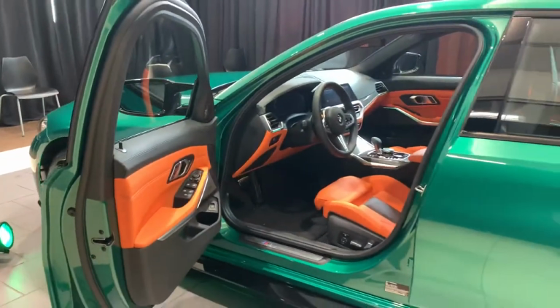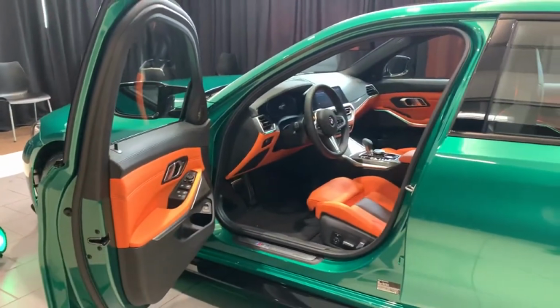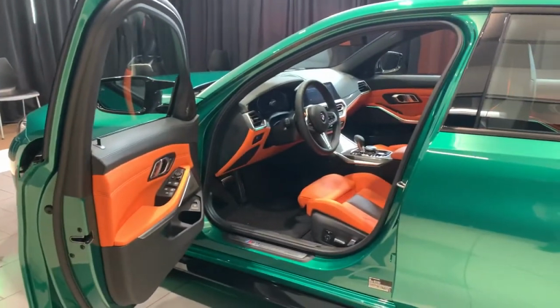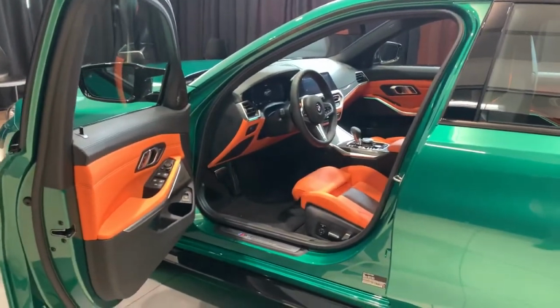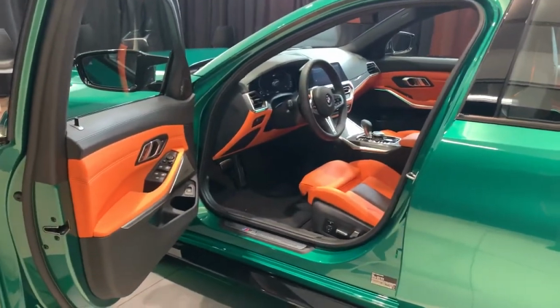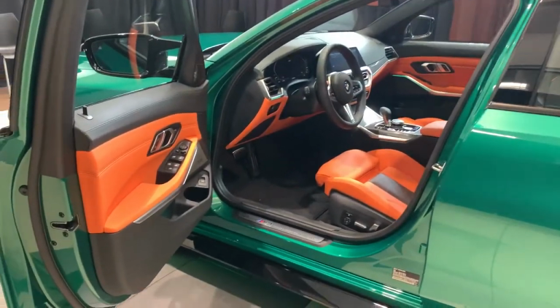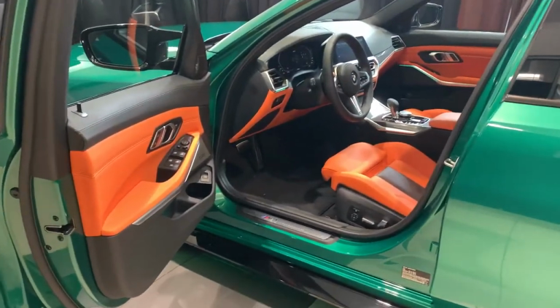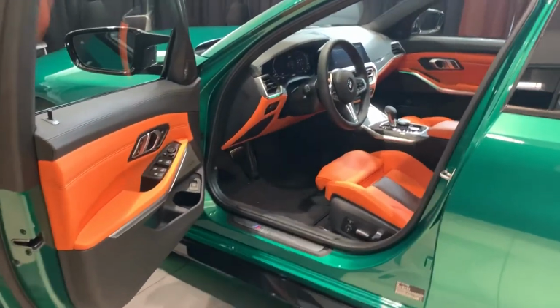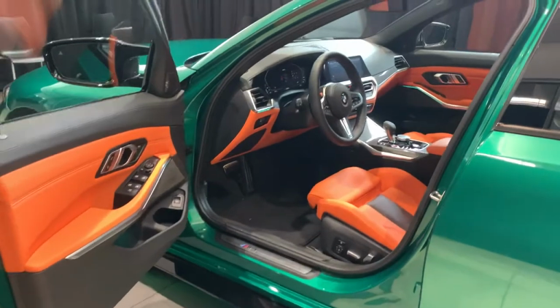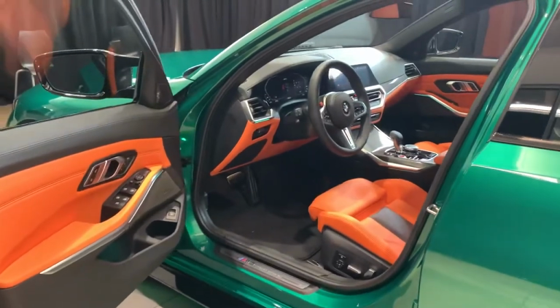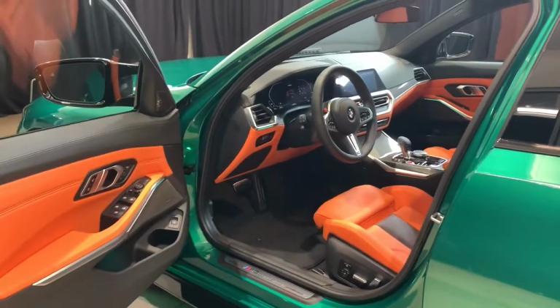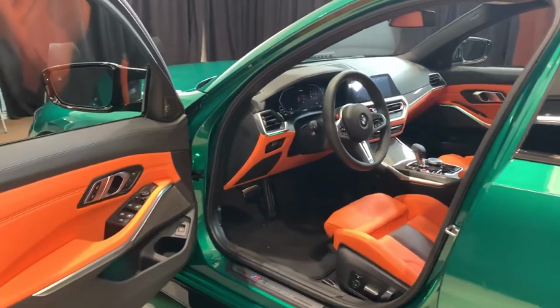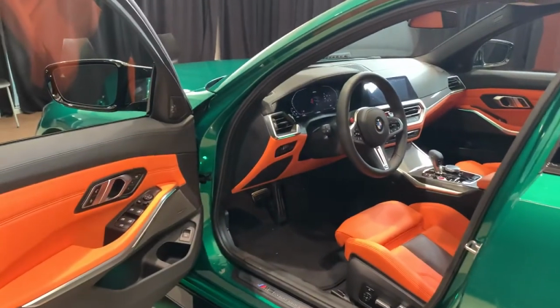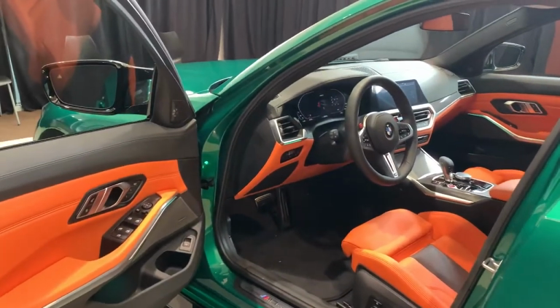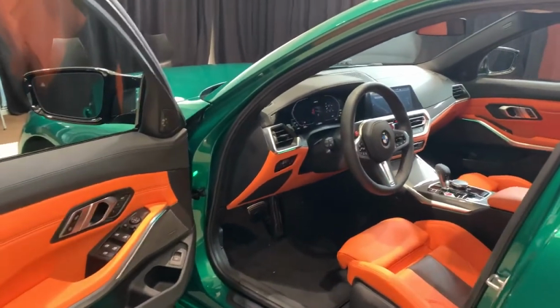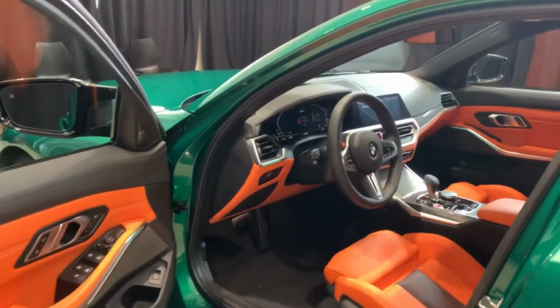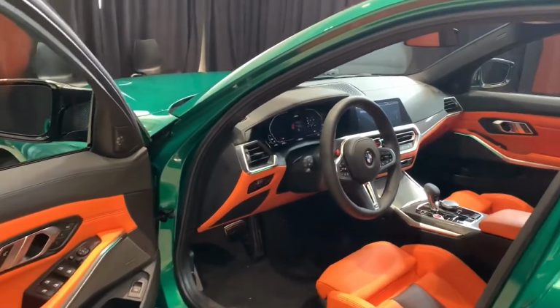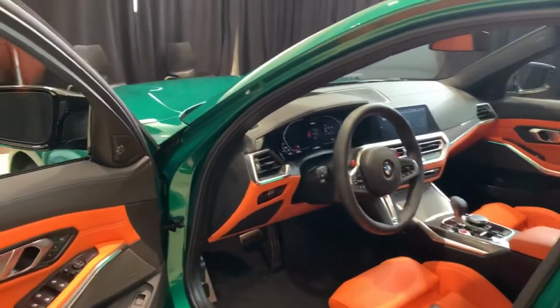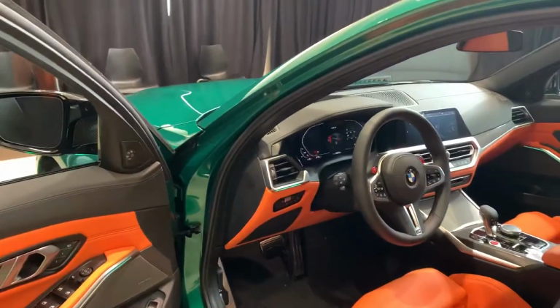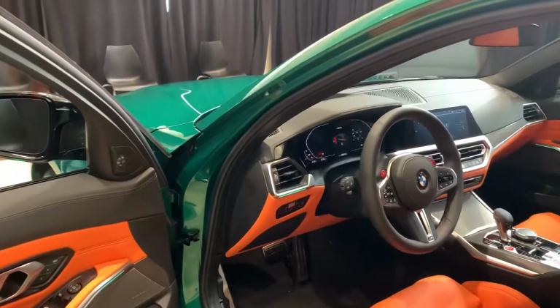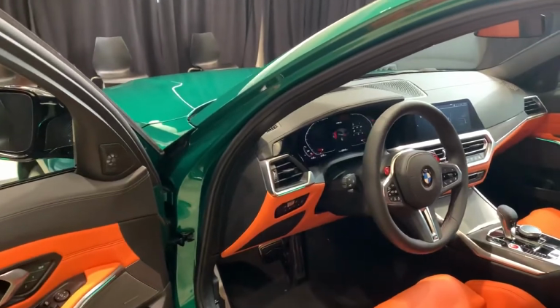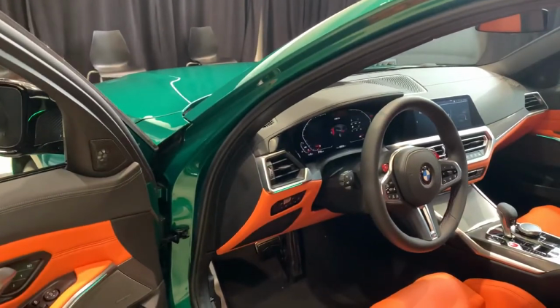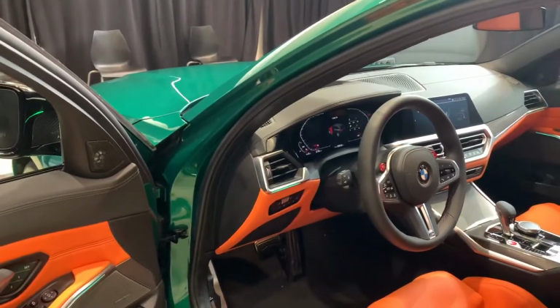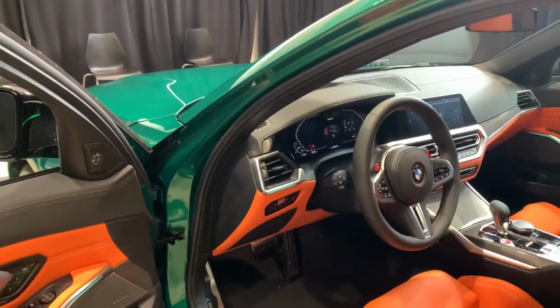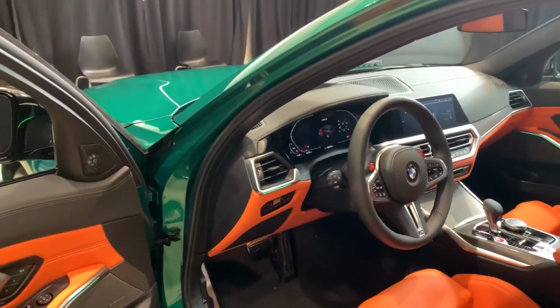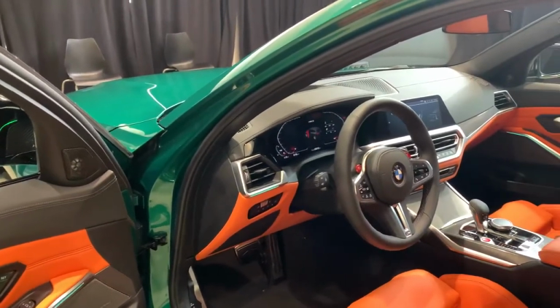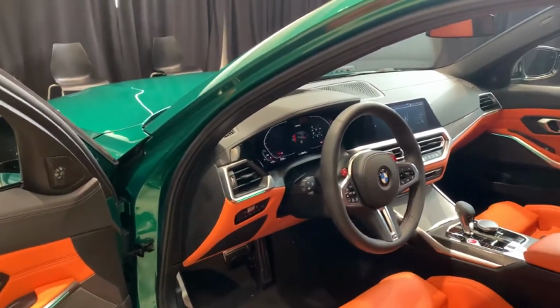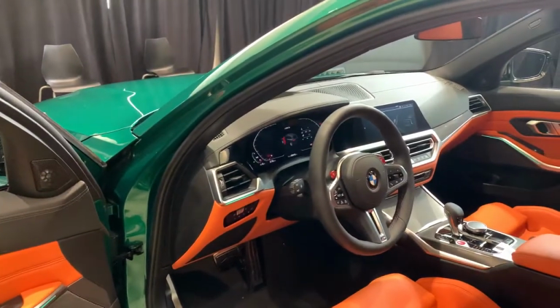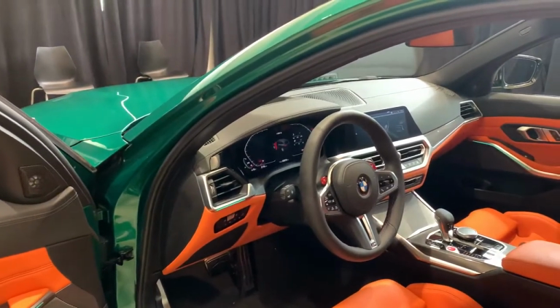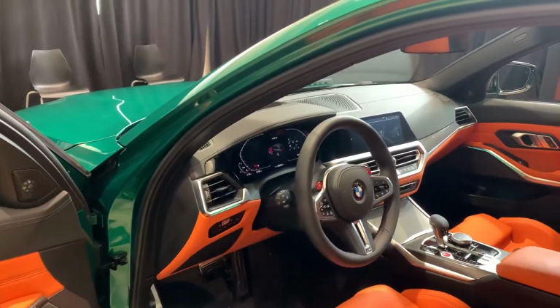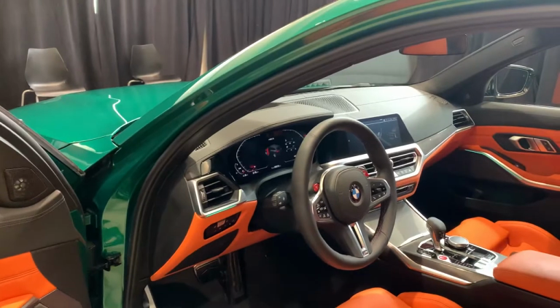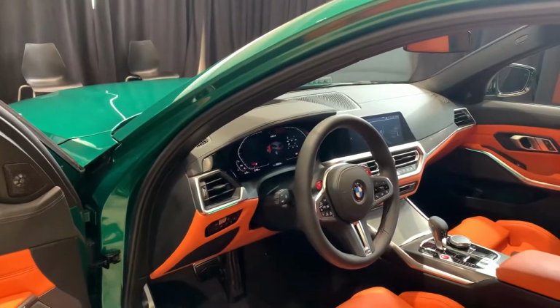I also wanted to do a quick interior walk around. This is going to be the new style for BMW. It's going to be a live cockpit pro with the iDrive 7.0. This one does have the executive package with the wireless charging and the driving assist professional with the automatic cruise control.